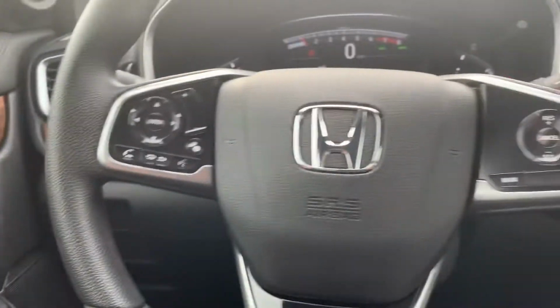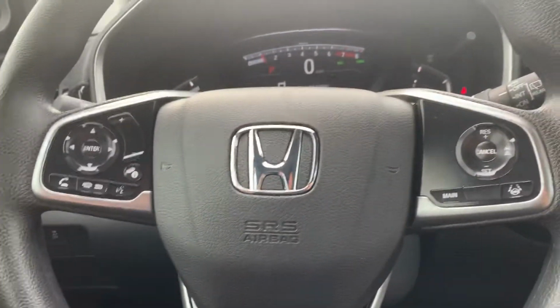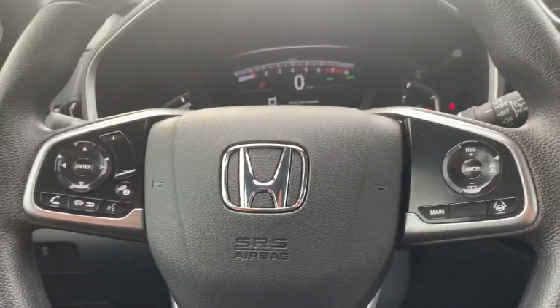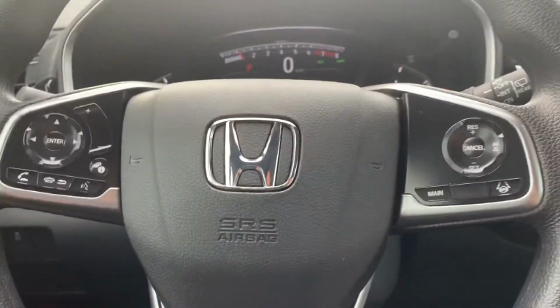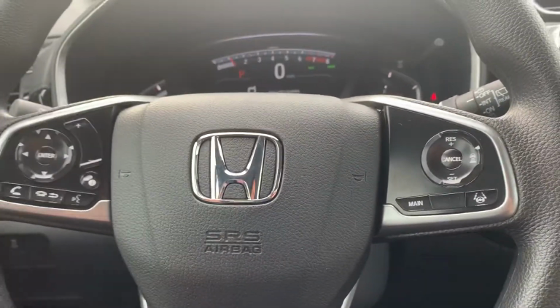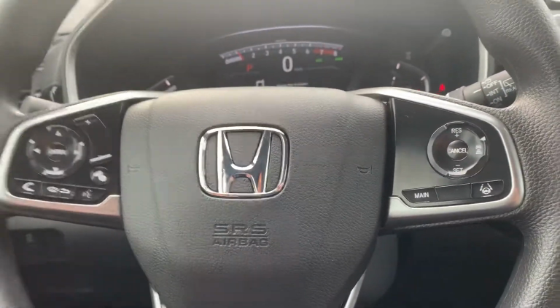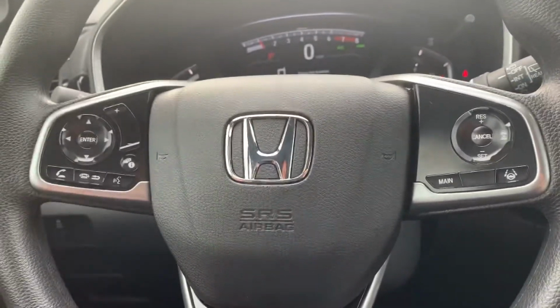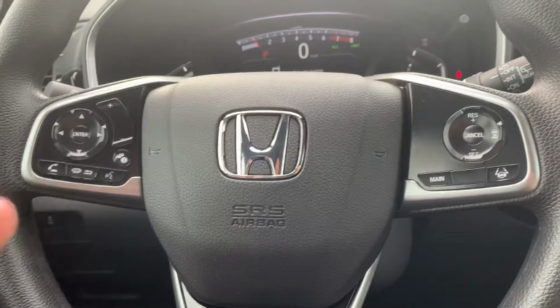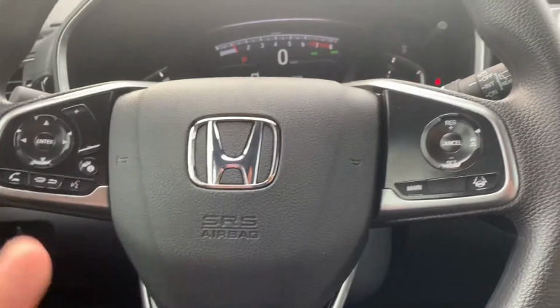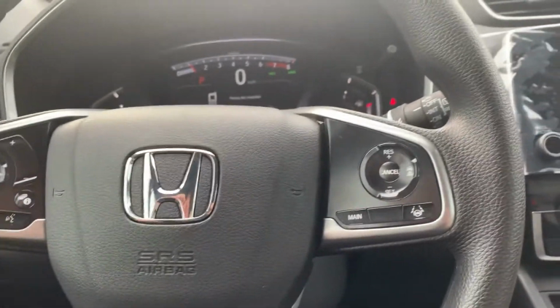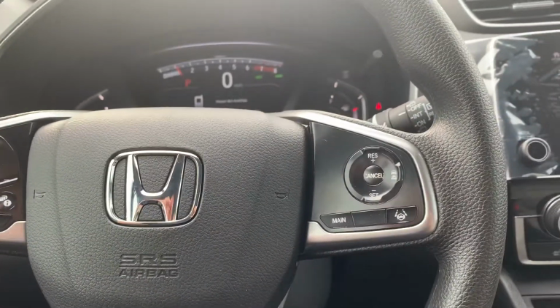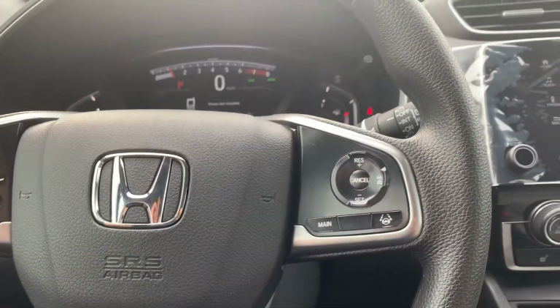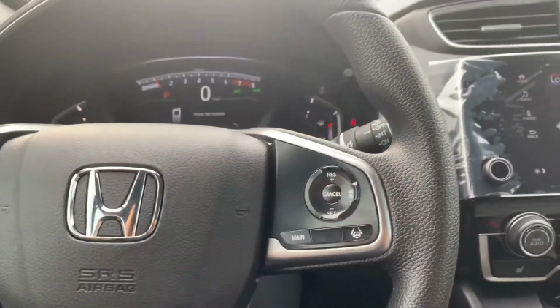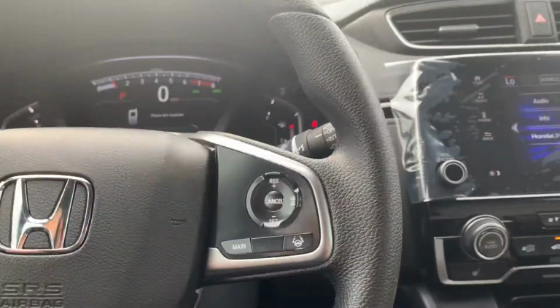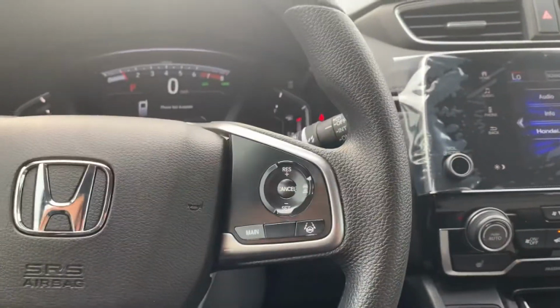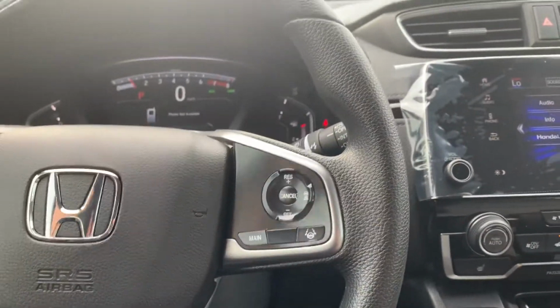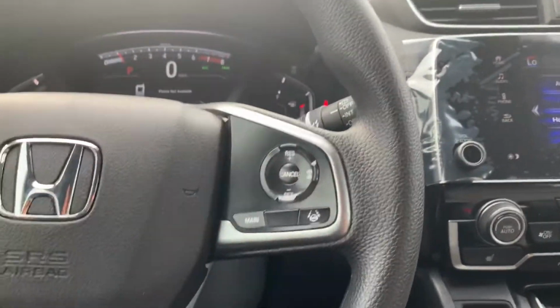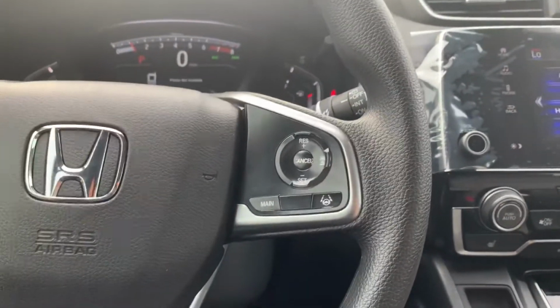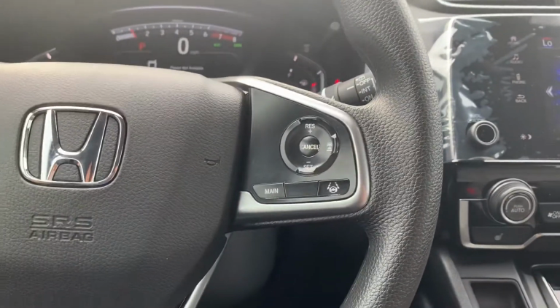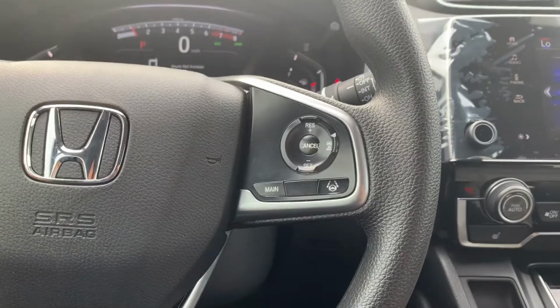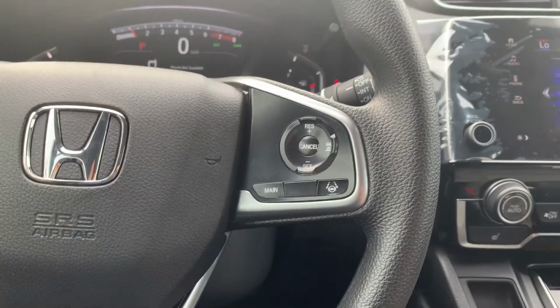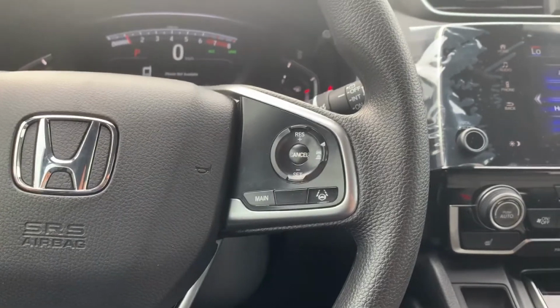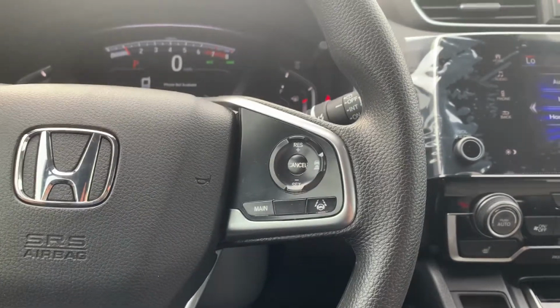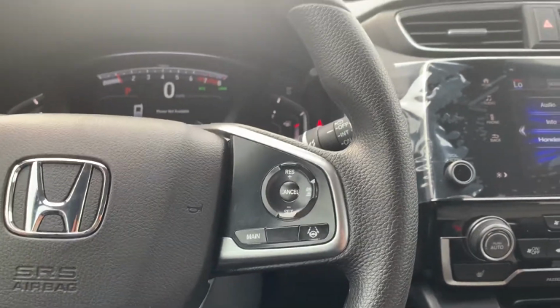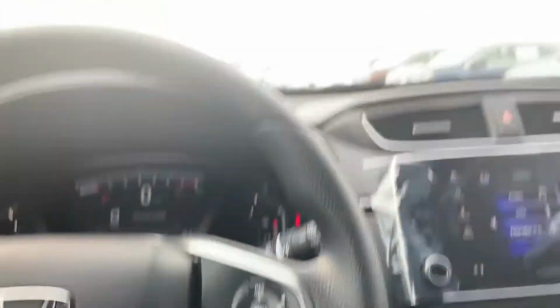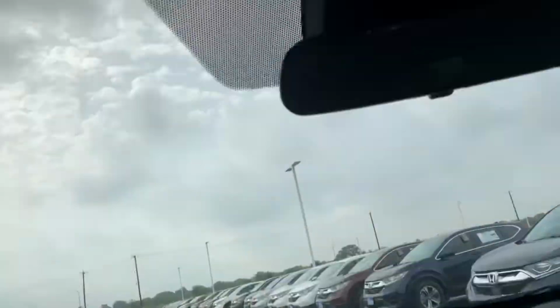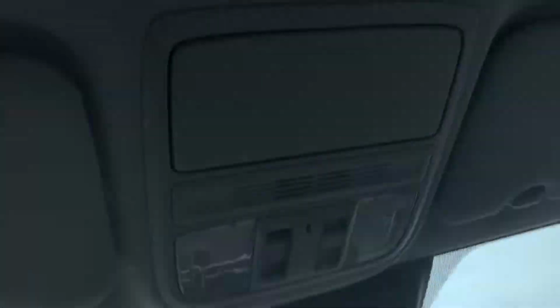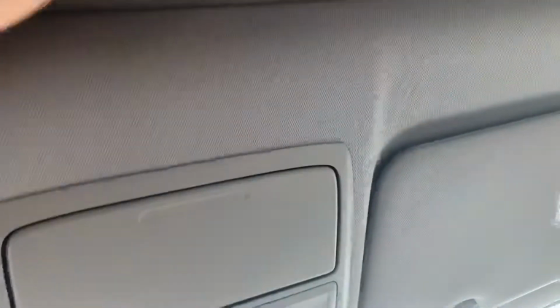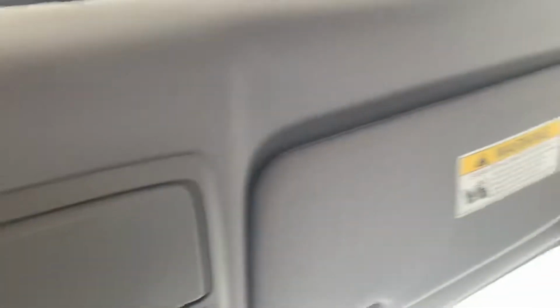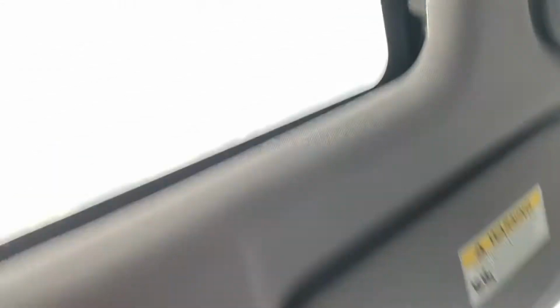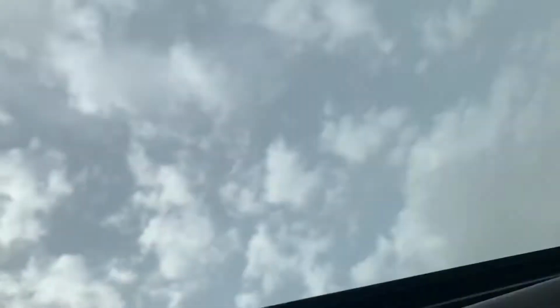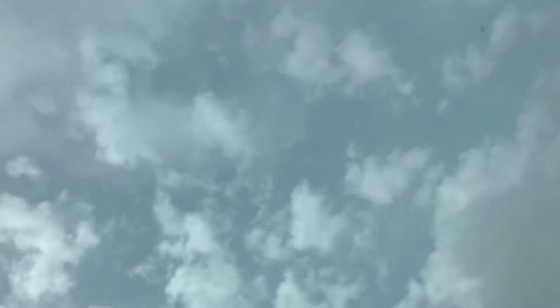You also get remote start, heated seats, and a backup camera, as well as Bluetooth, Apple CarPlay or Android Auto, and a full sunroof — very nice features to have on the CR-V.